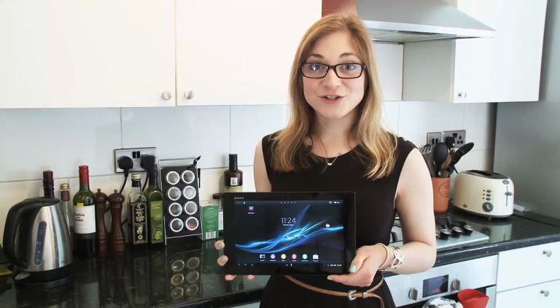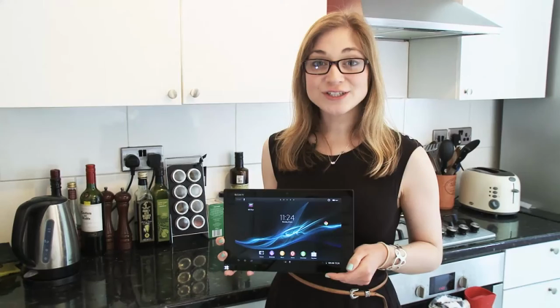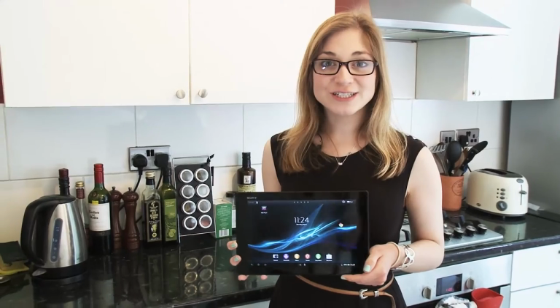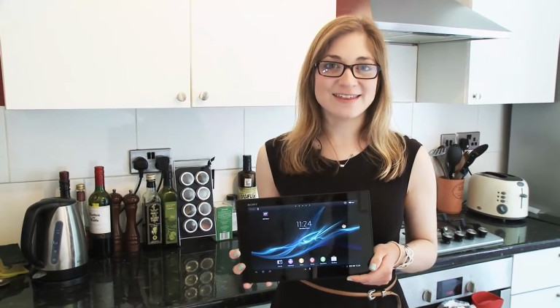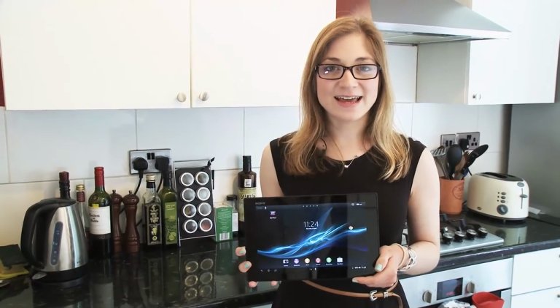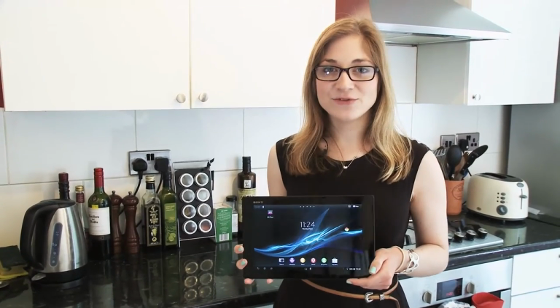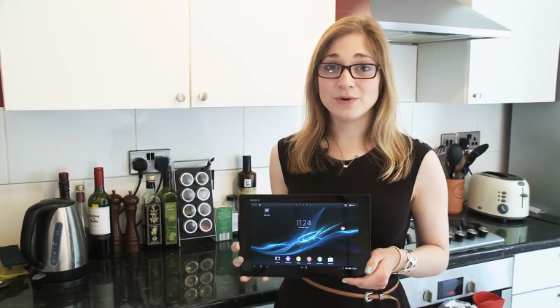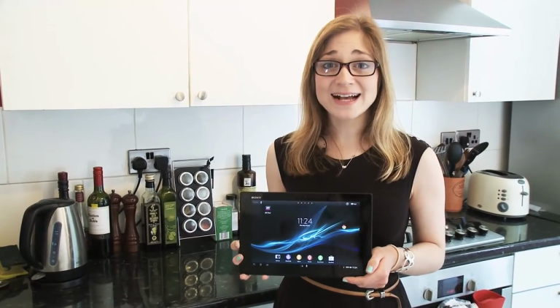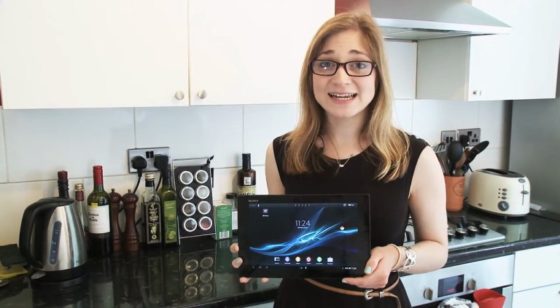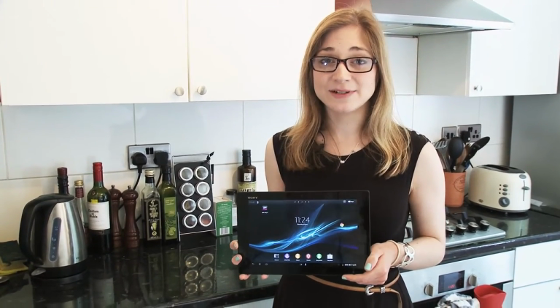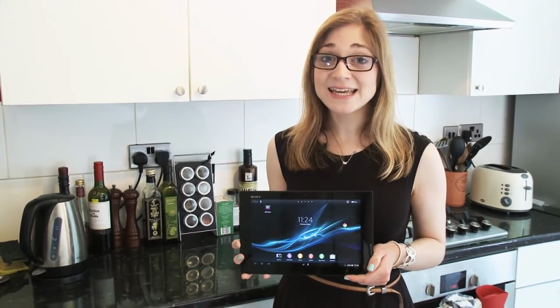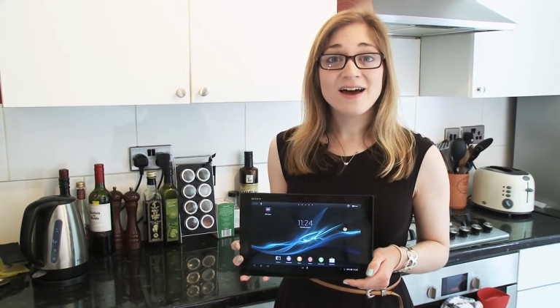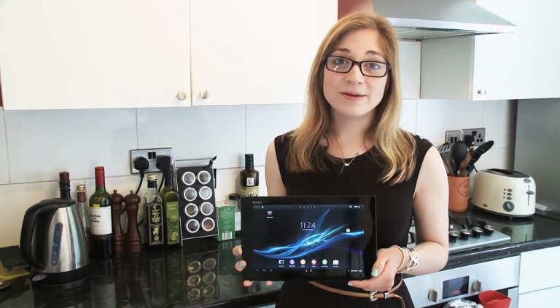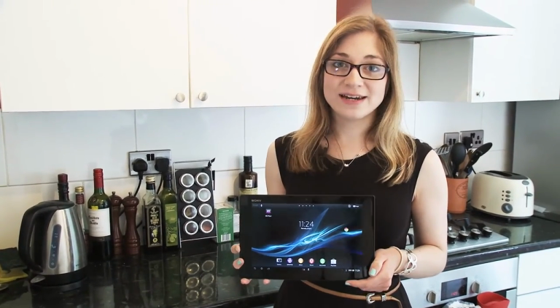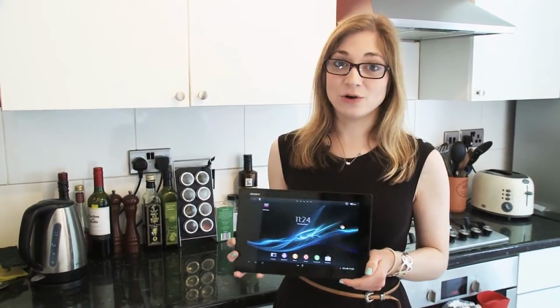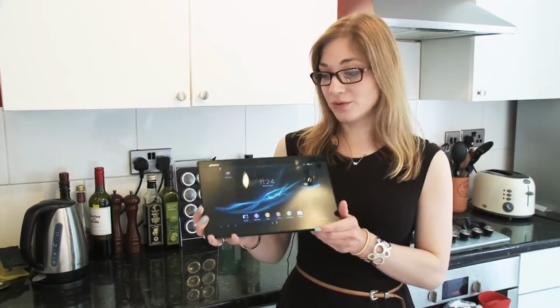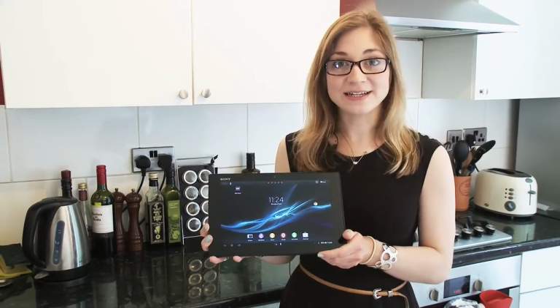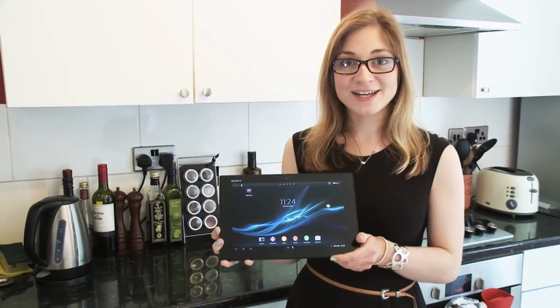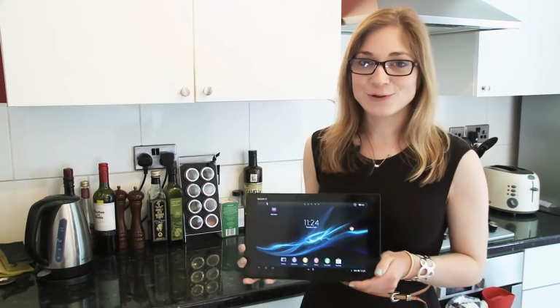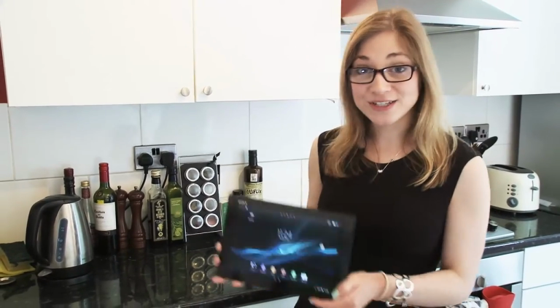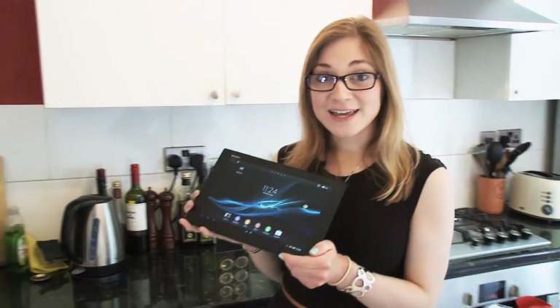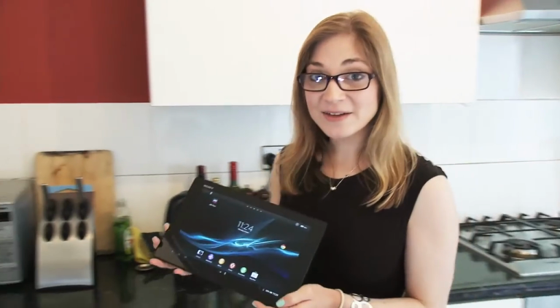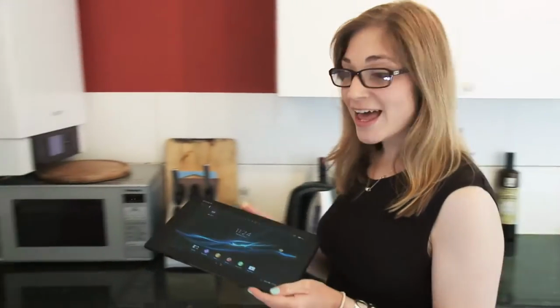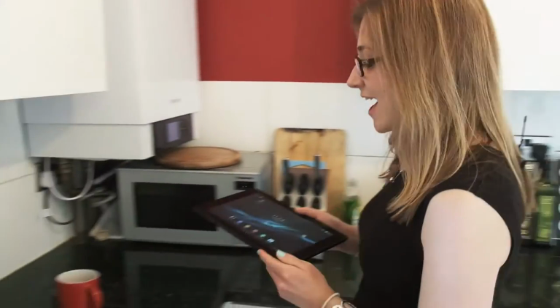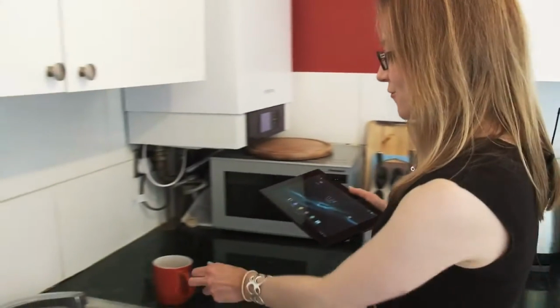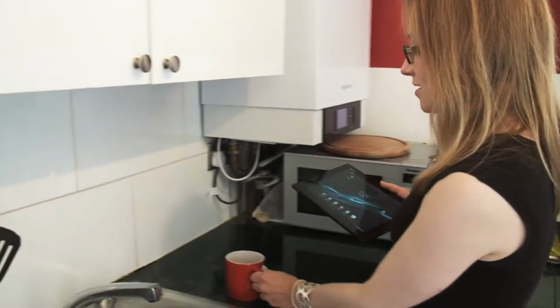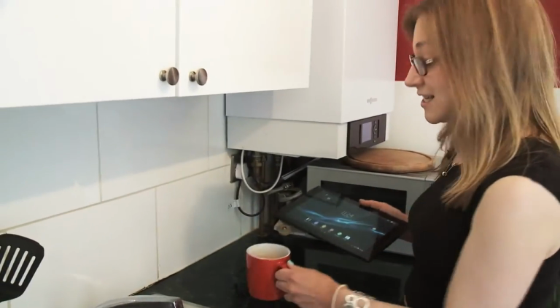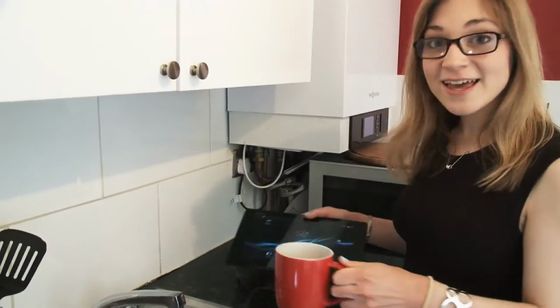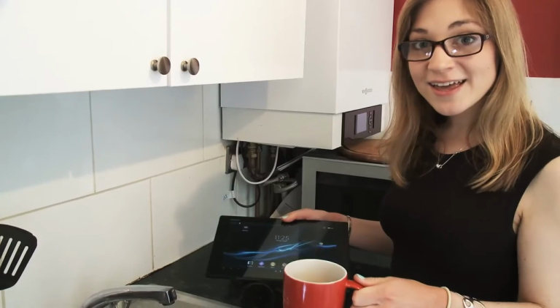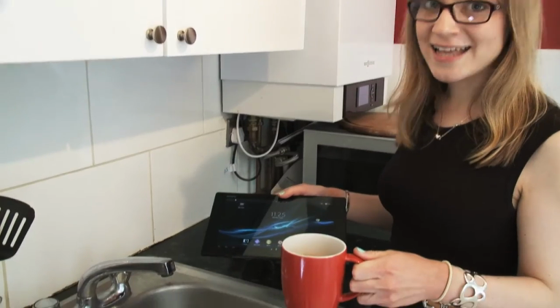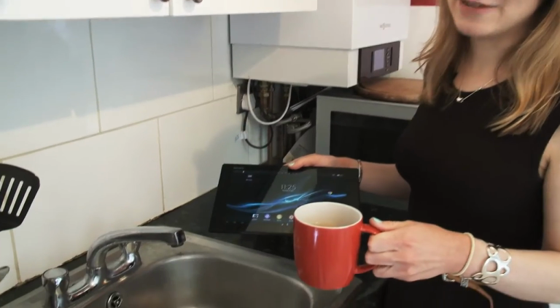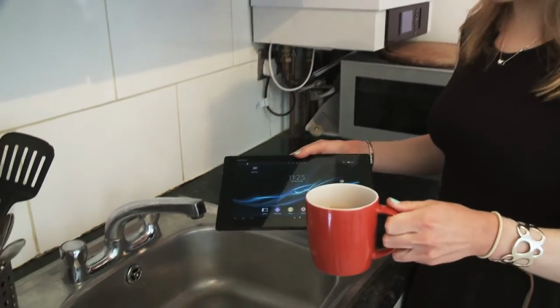Insurers often say that they get claims from people who've accidentally spilled tea on their beloved laptop or tablet. So I've got the tablet here and I've got the cup of tea here. Let's see what happens.